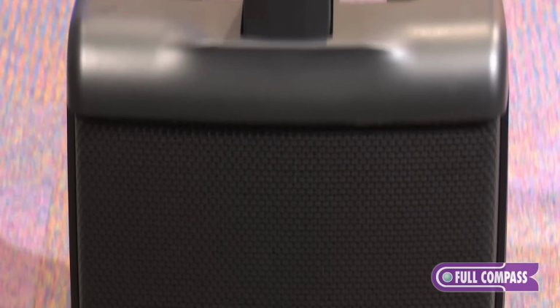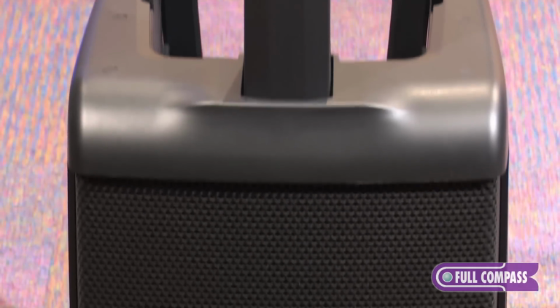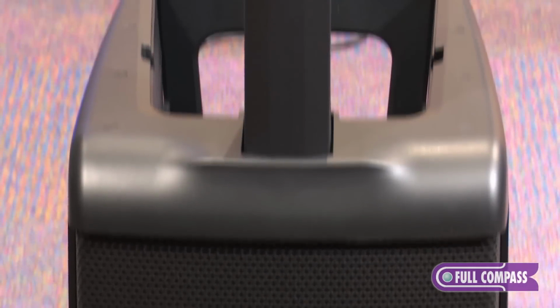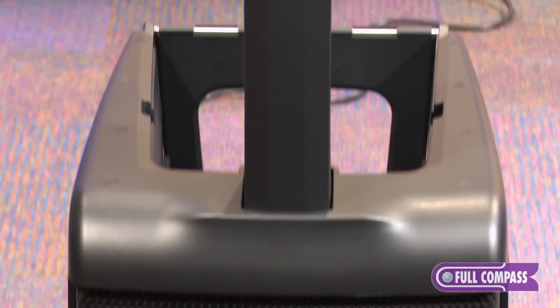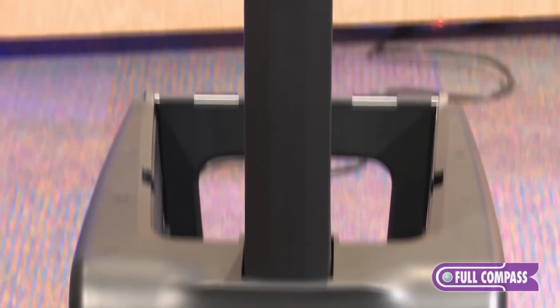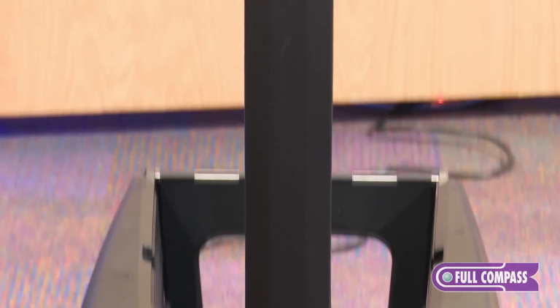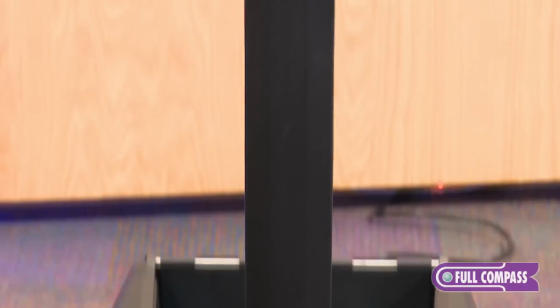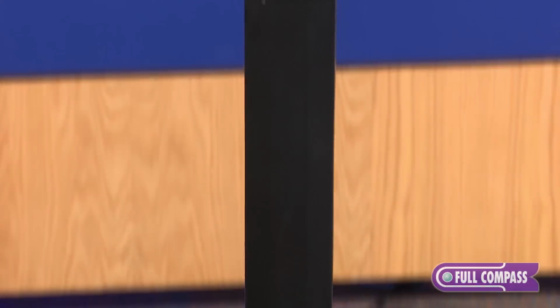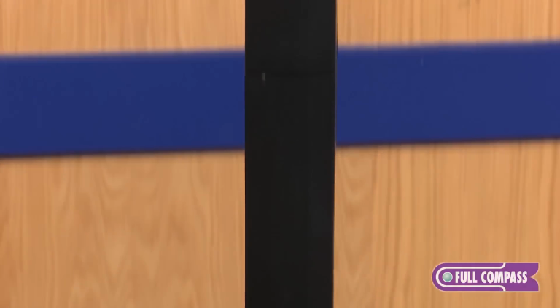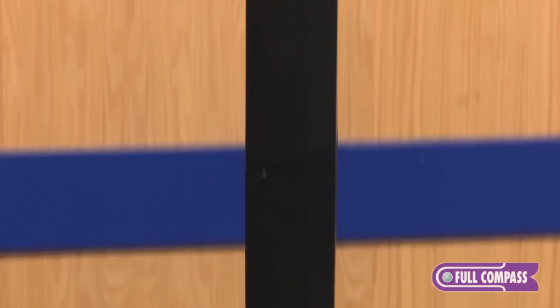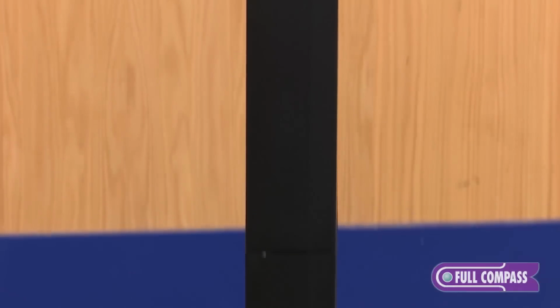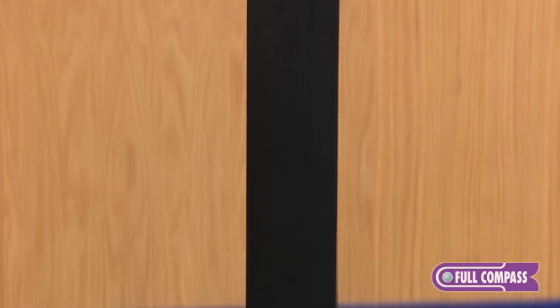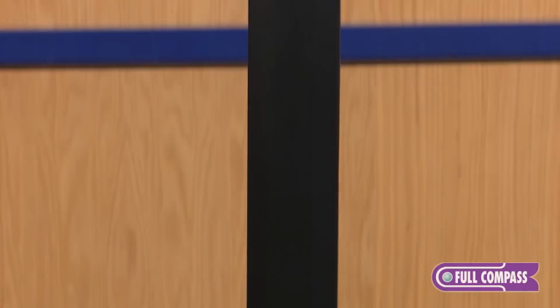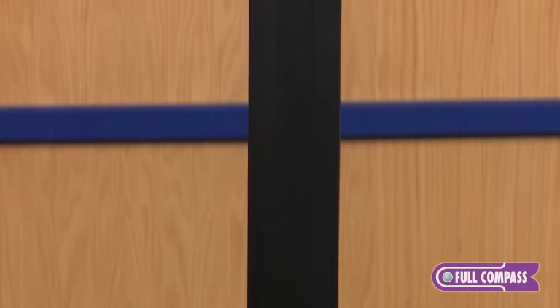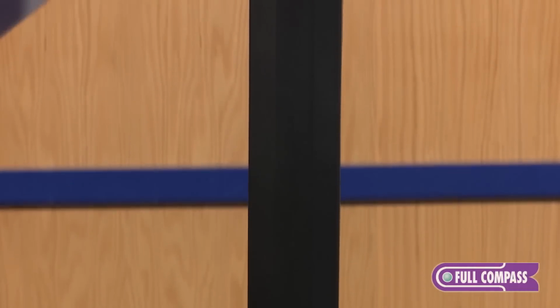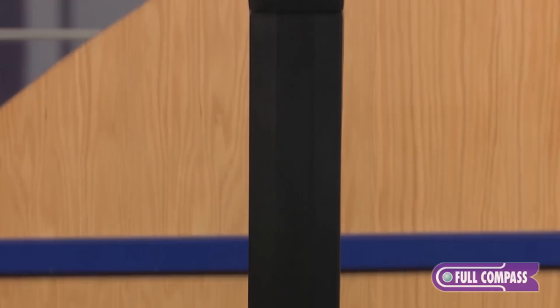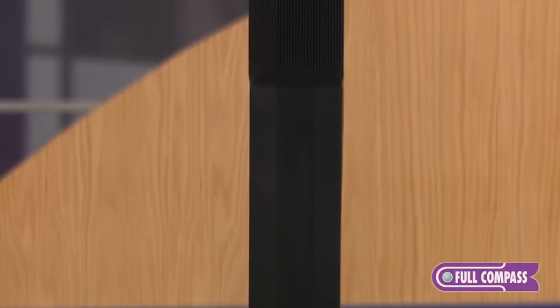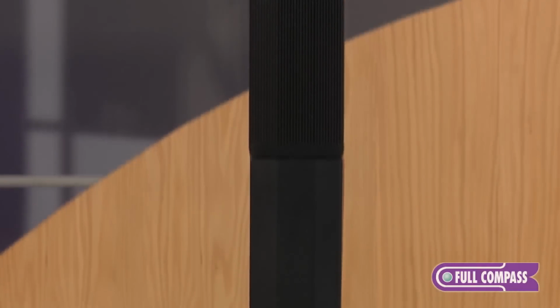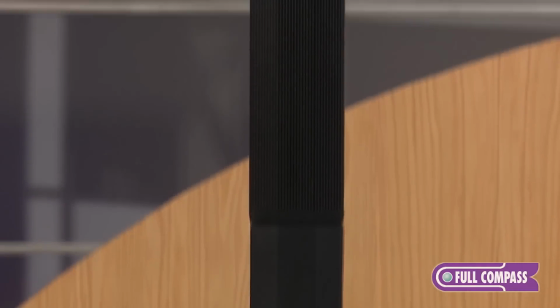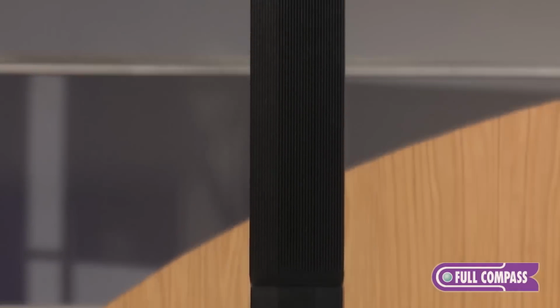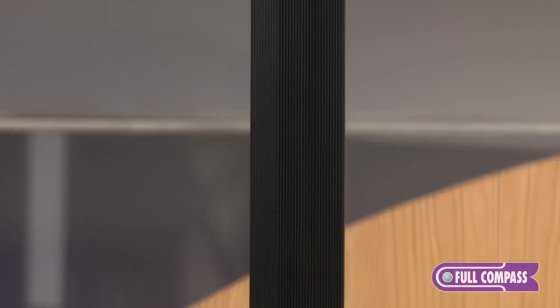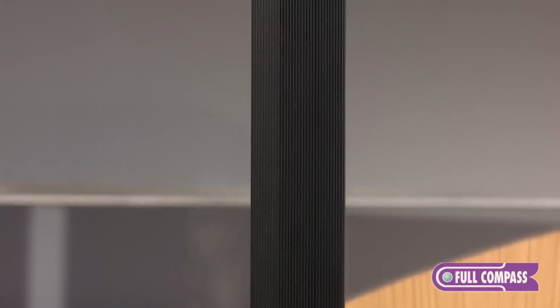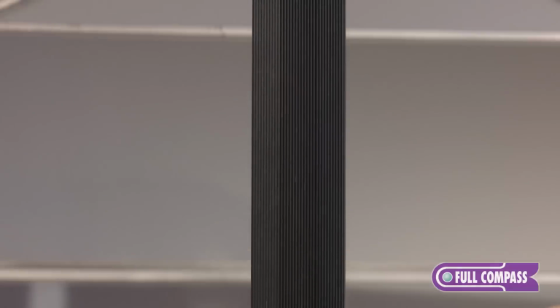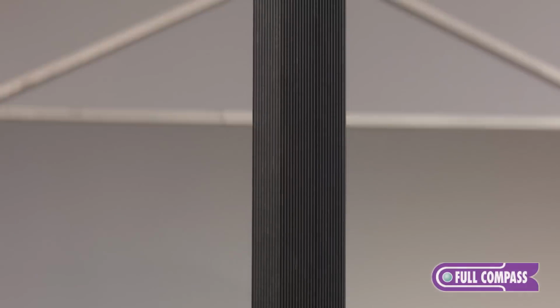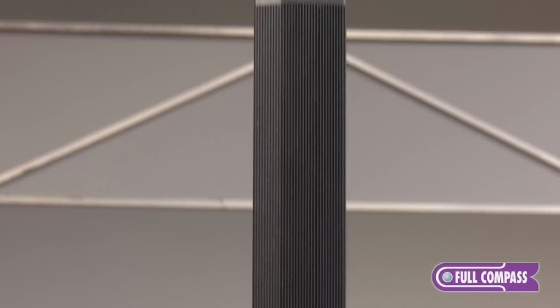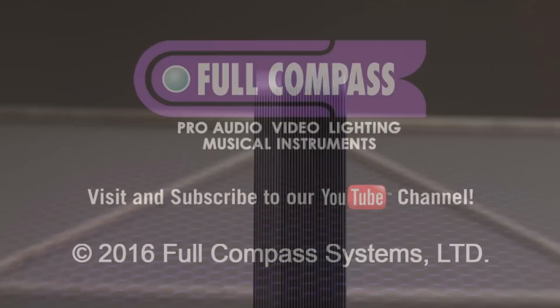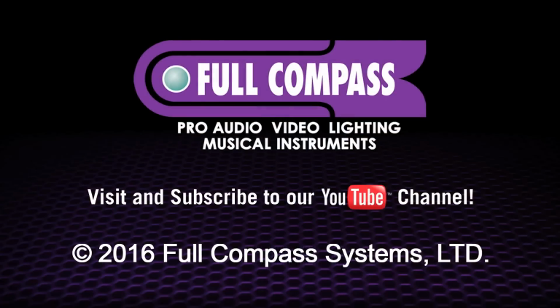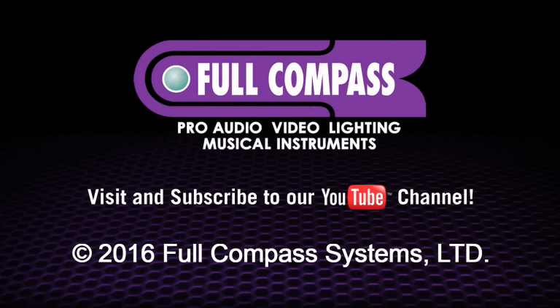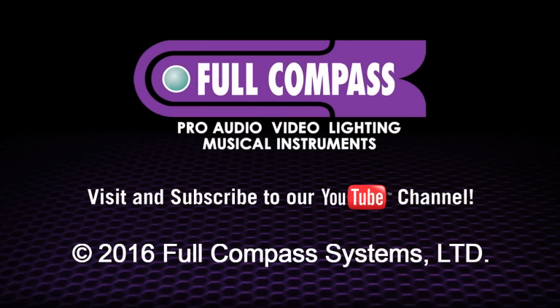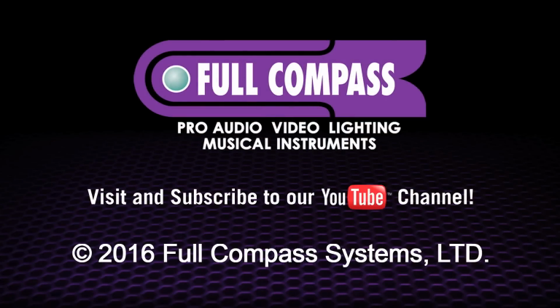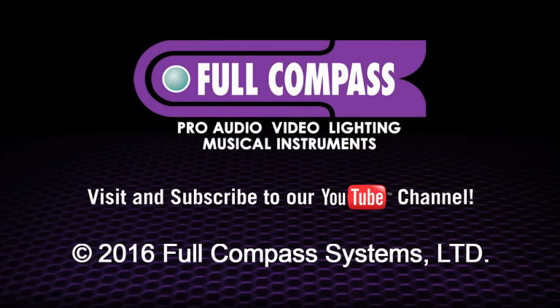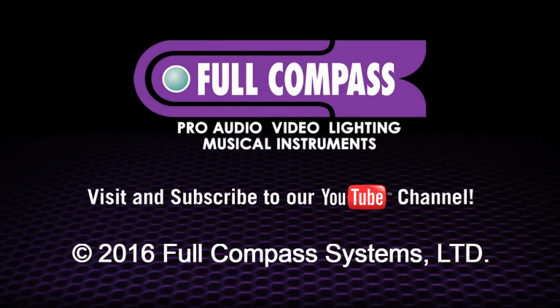For more information on the JBL EON-1, visit FullCompass.com or contact your Full Compass sales professional. Thanks so much.